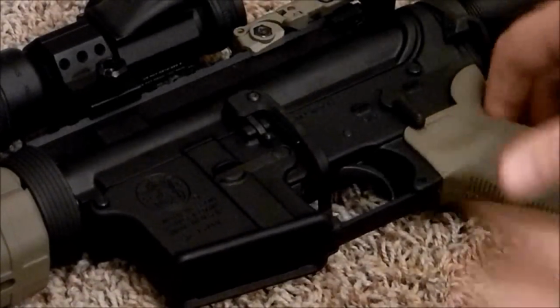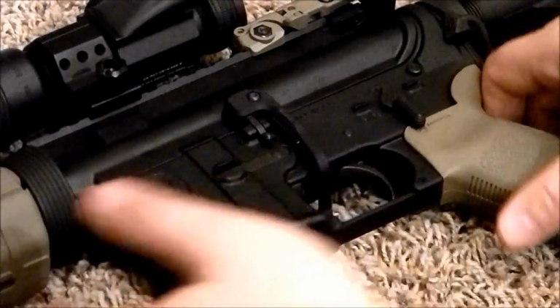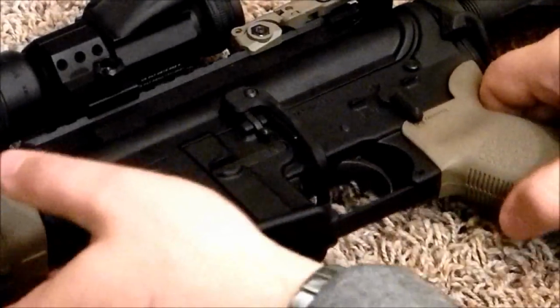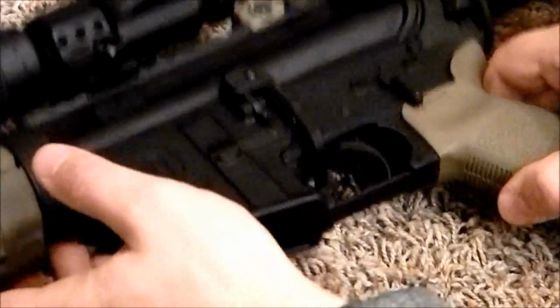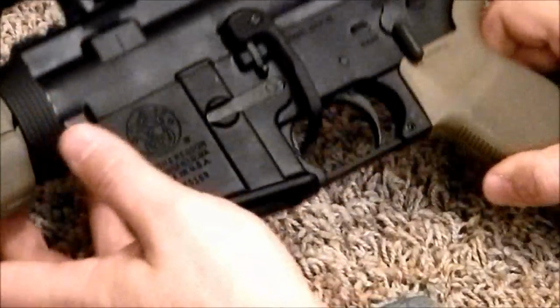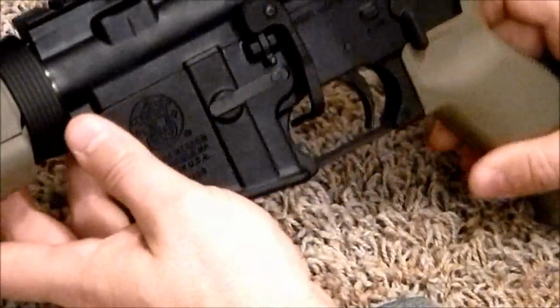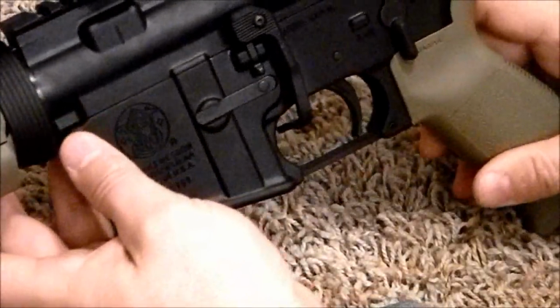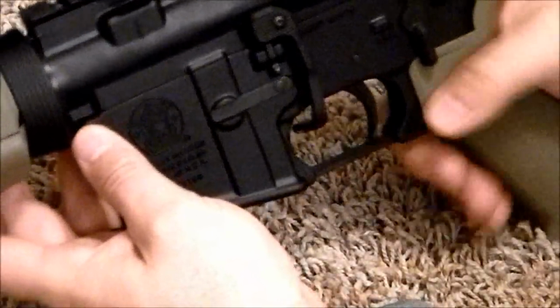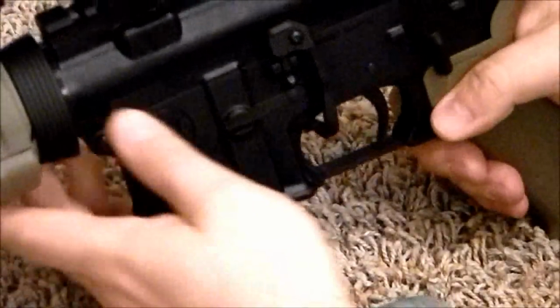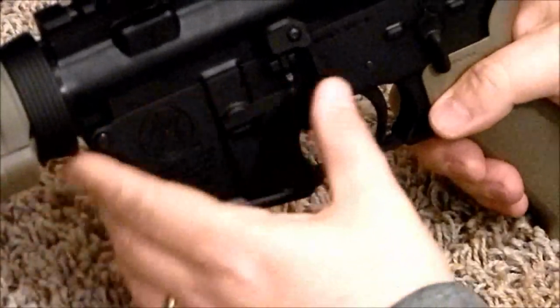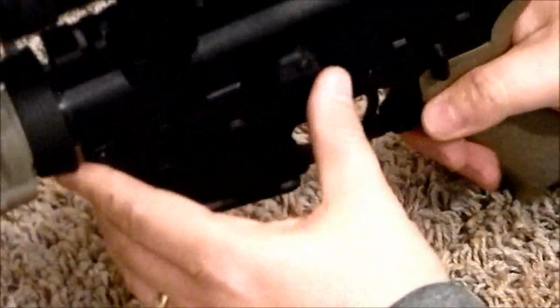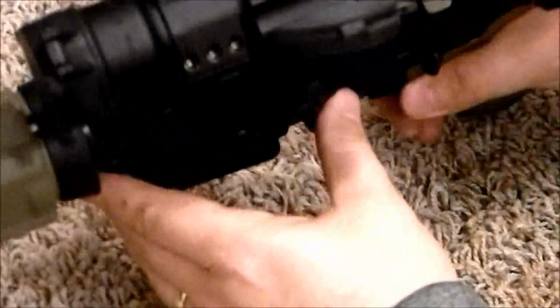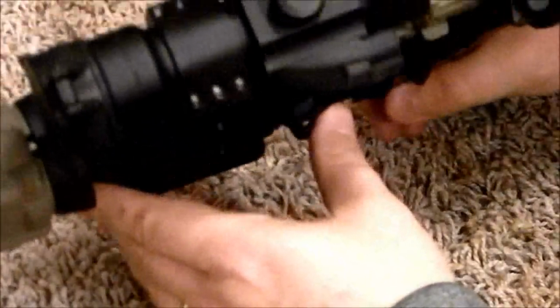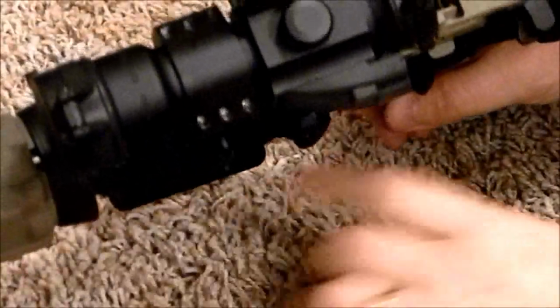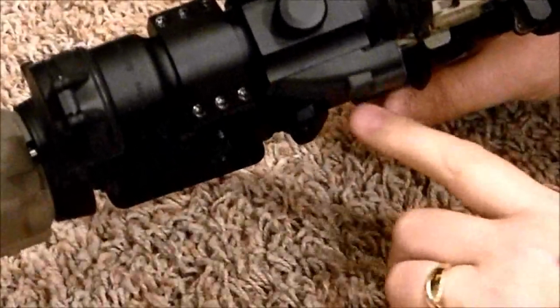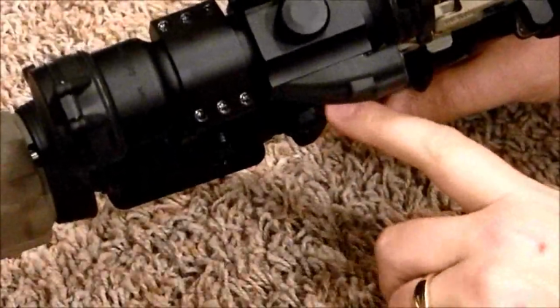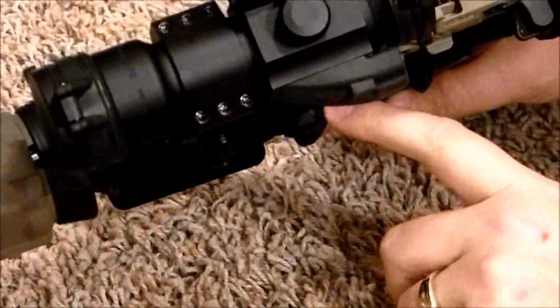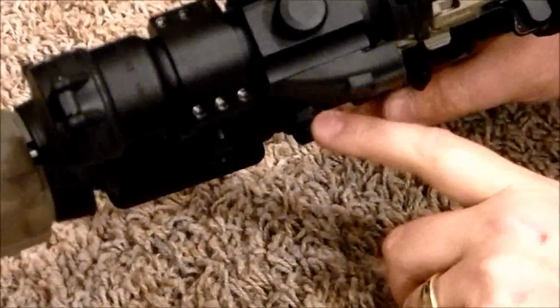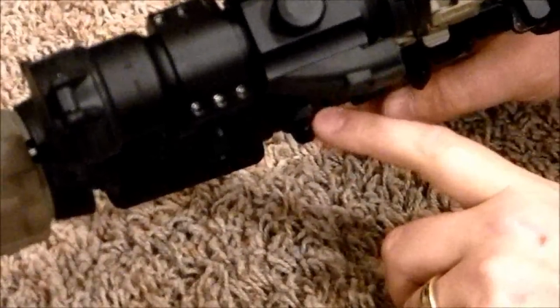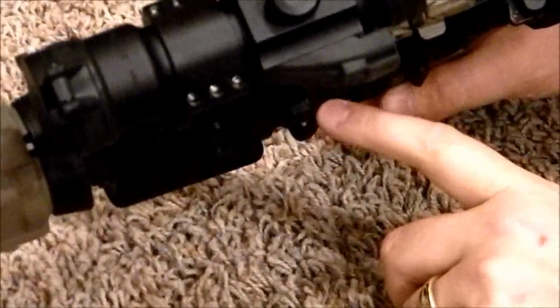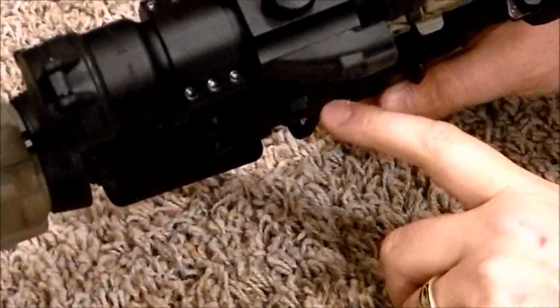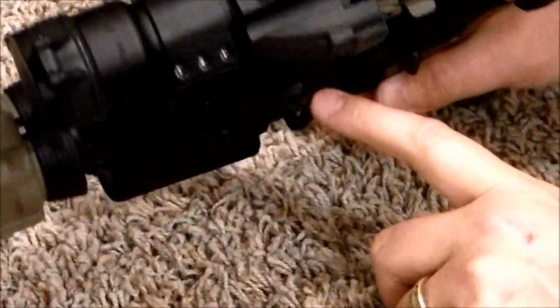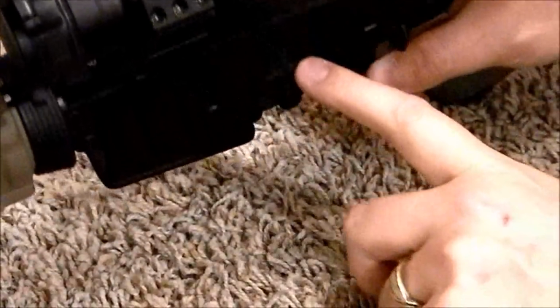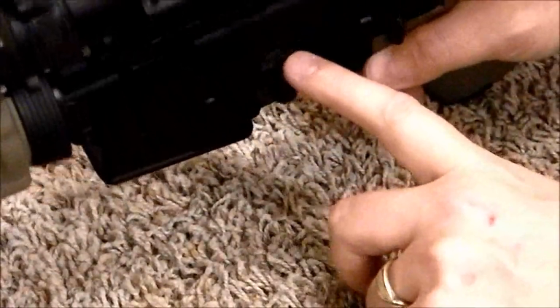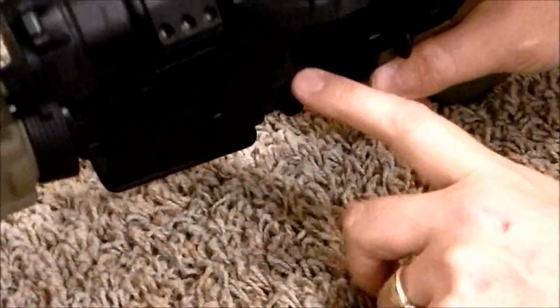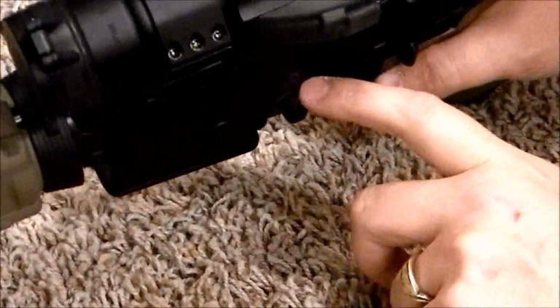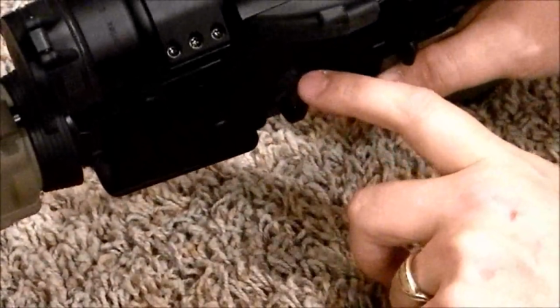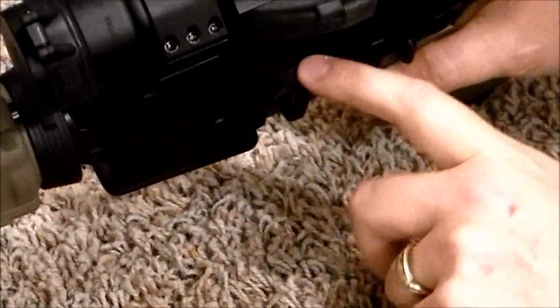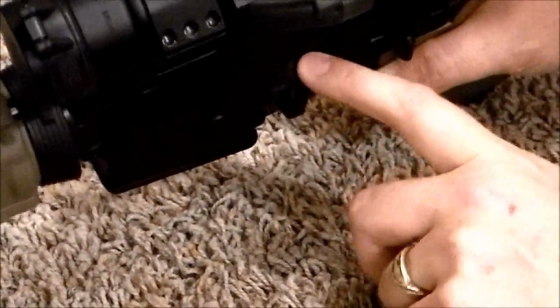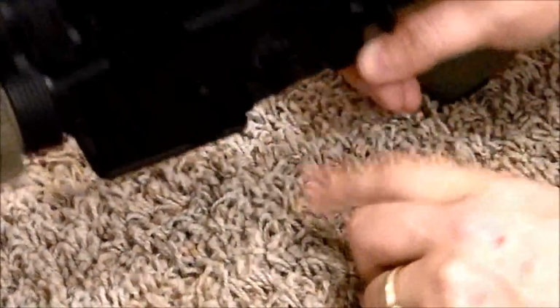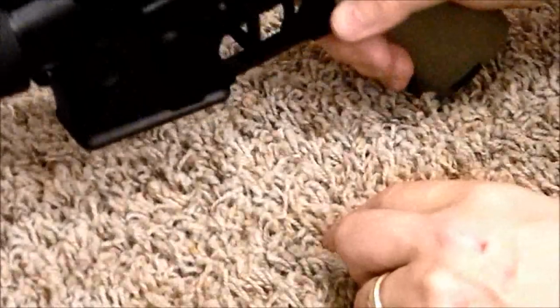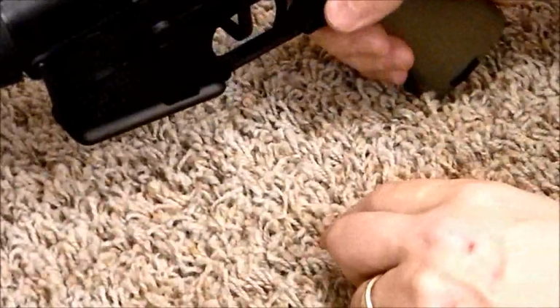So we've got it on there, and if we look at the top it's all mounted flush, so I know it's on there right.